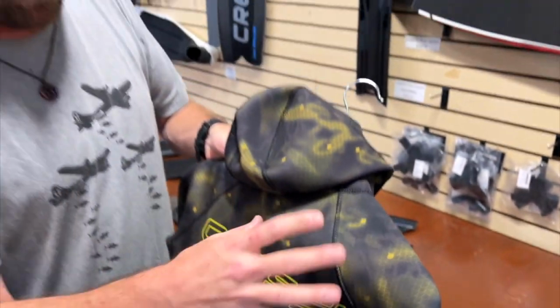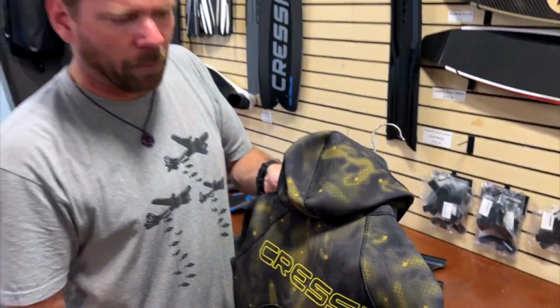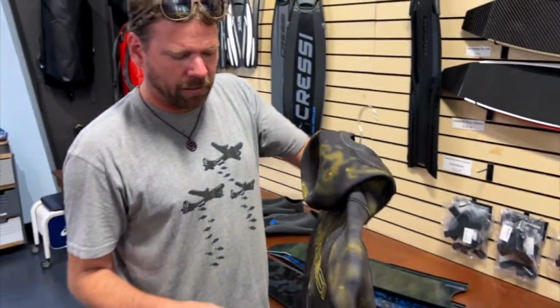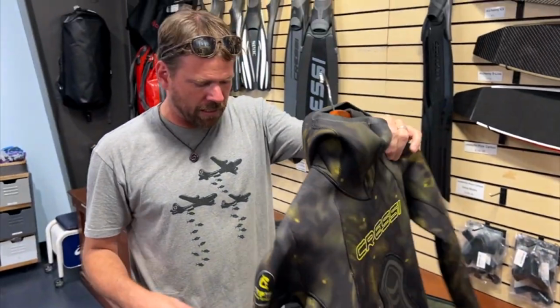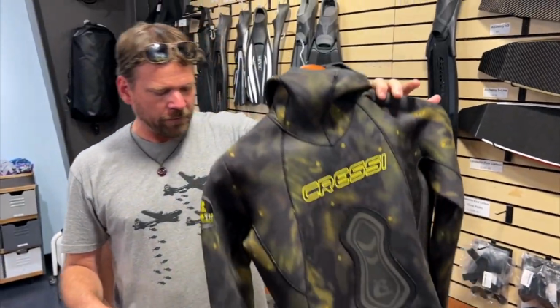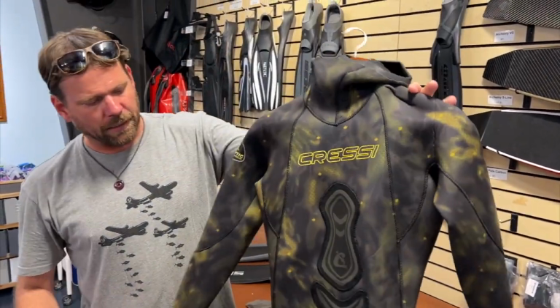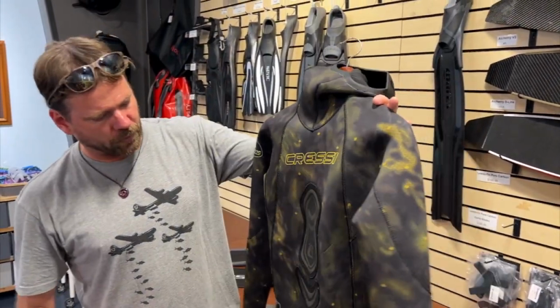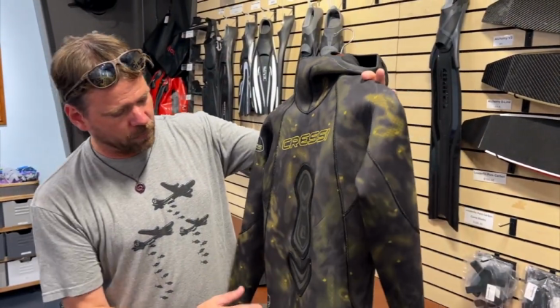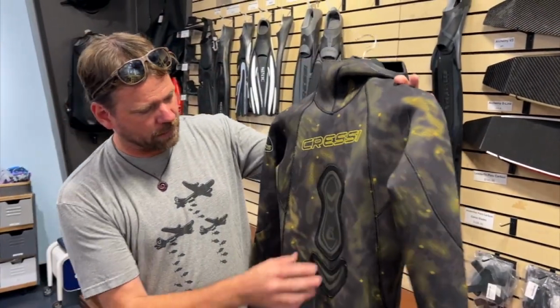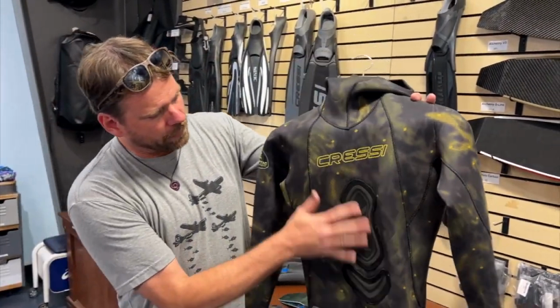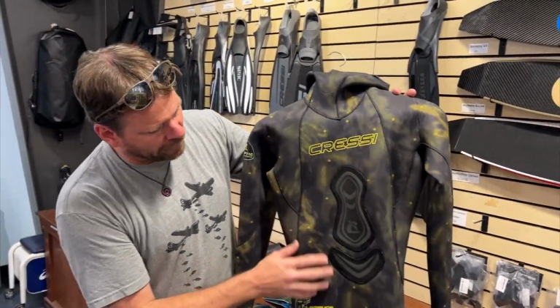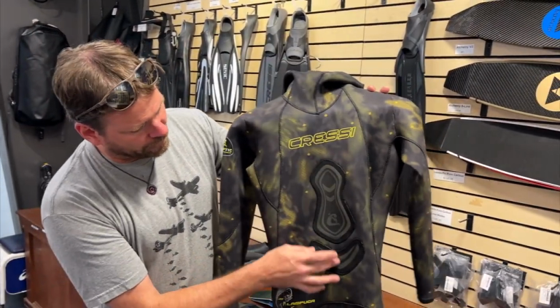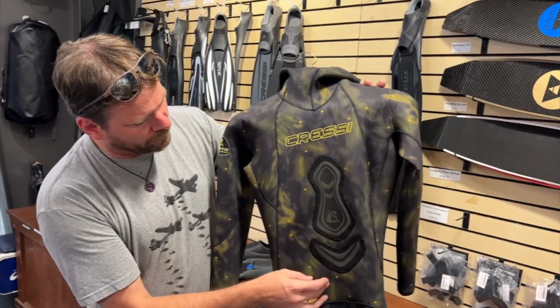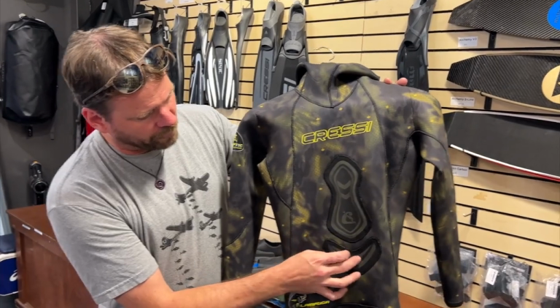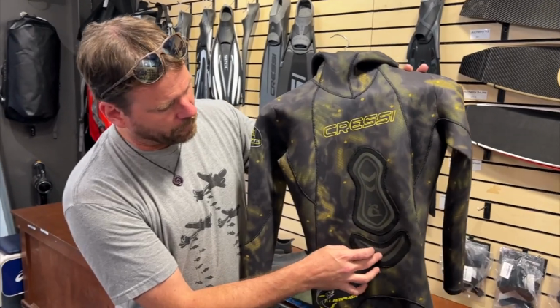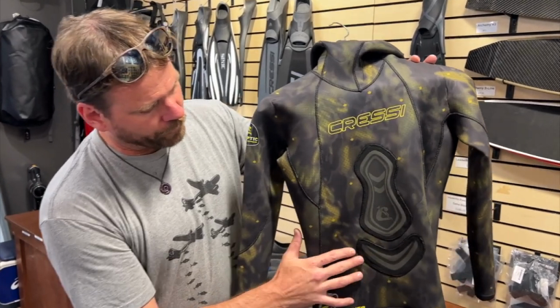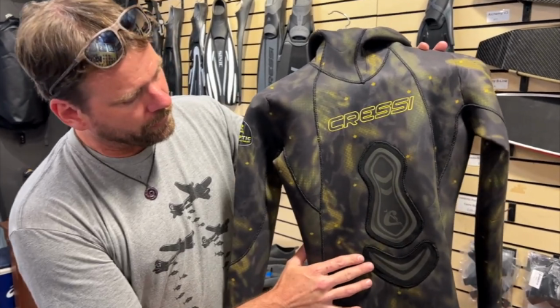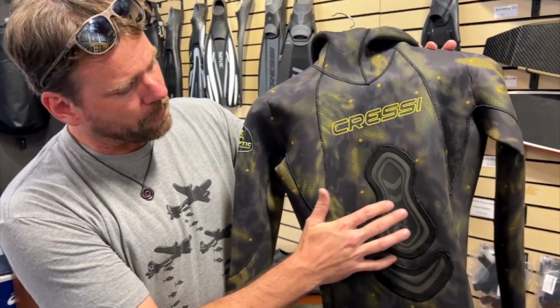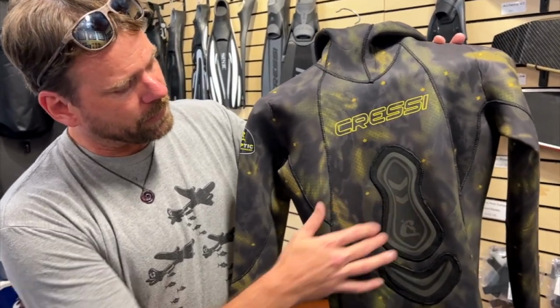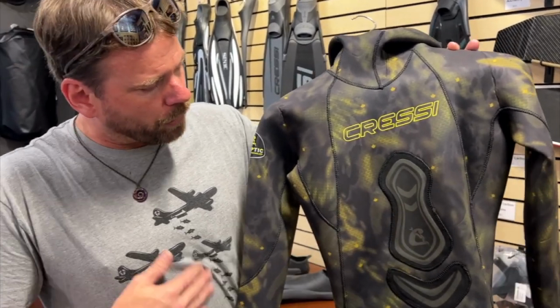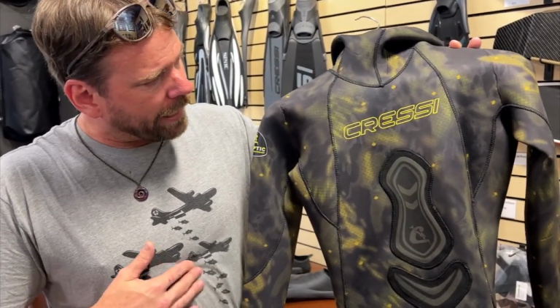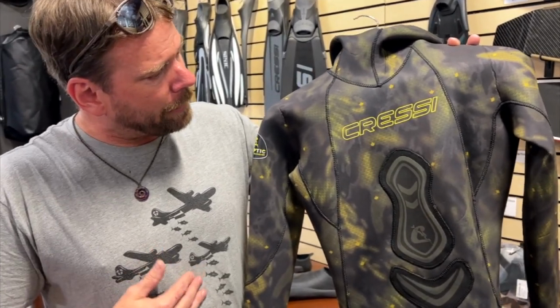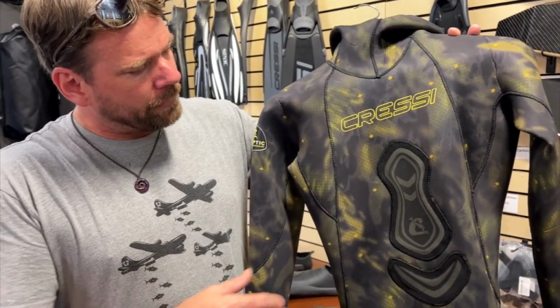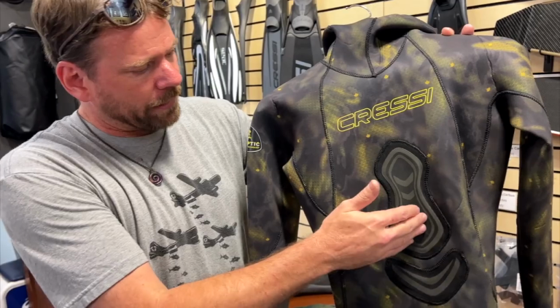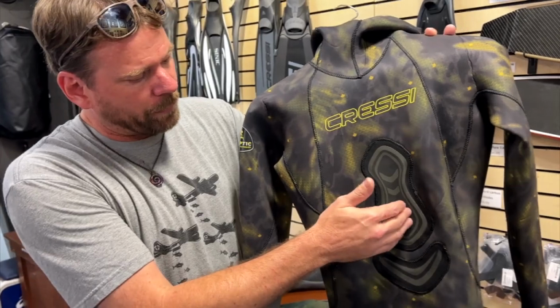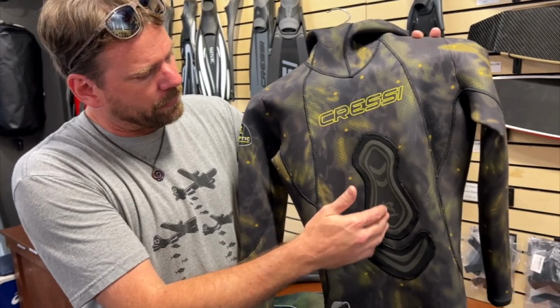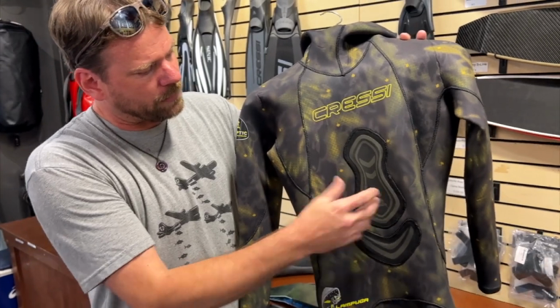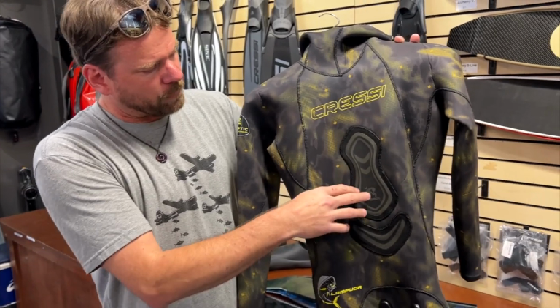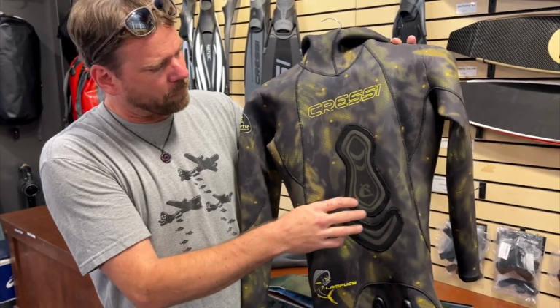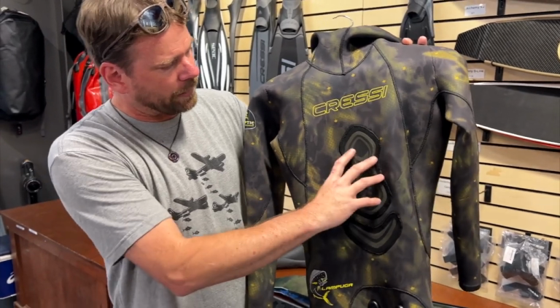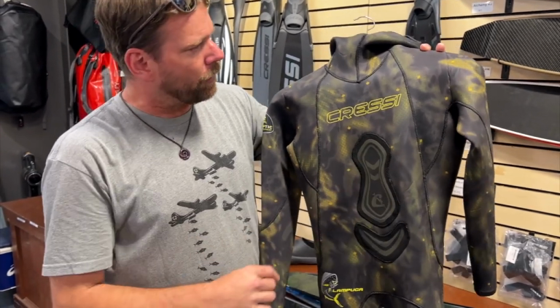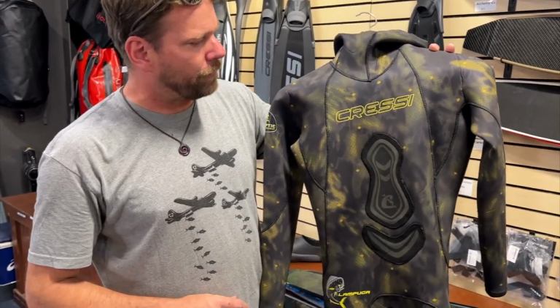It's kind of based off the mahi mahi camo. It's got an awesome loading pad — a couple of positions for people that like to load more on their gut, and some people like to load more up on their diaphragm. I like to load up here; for me it's more comfortable. So it's got a nice big loading pad for that.